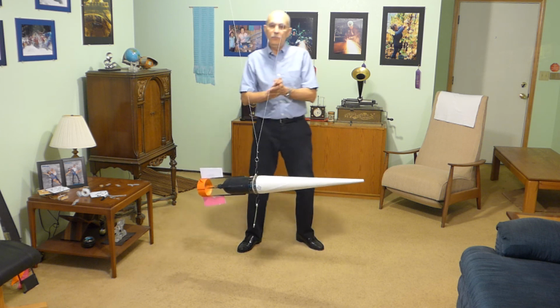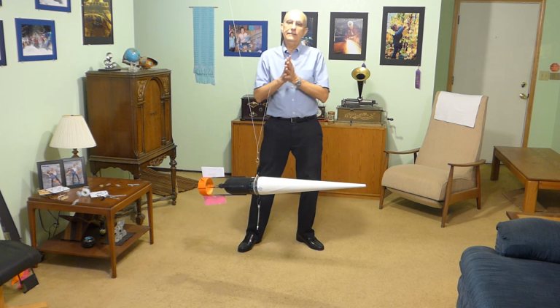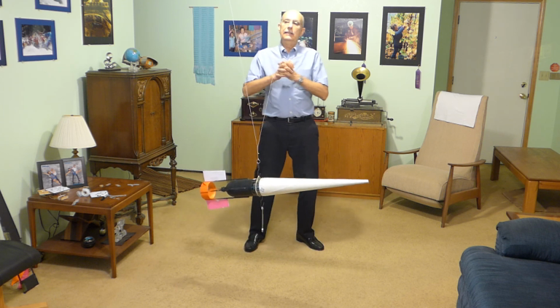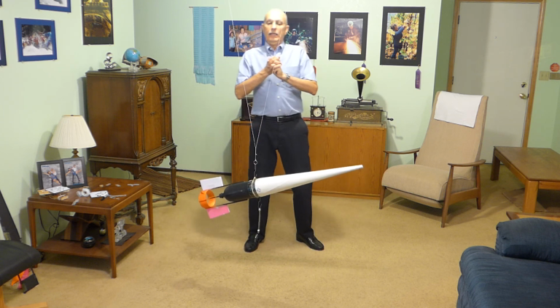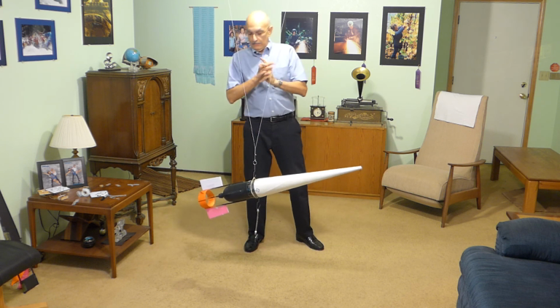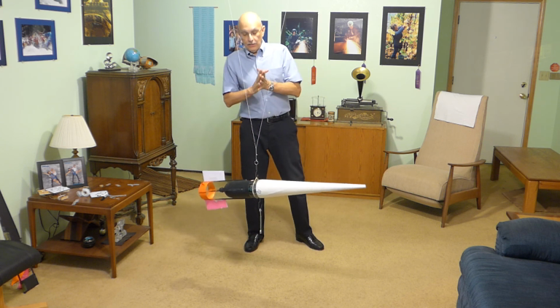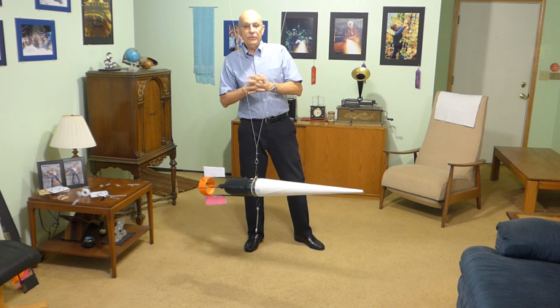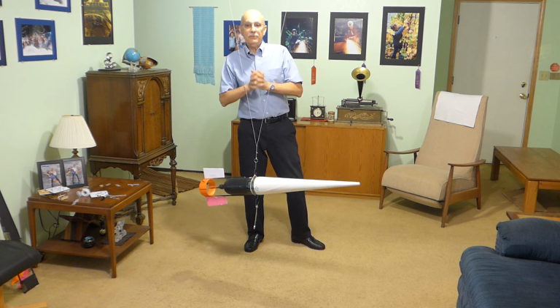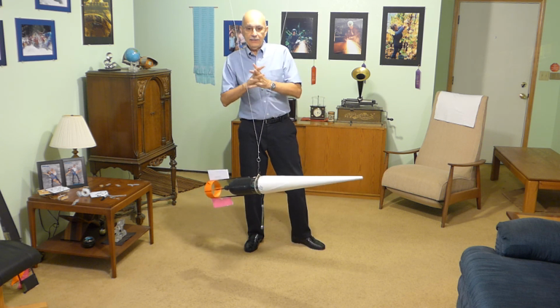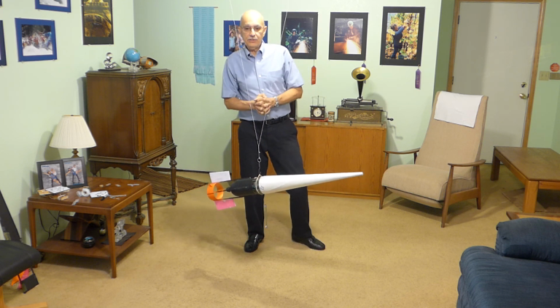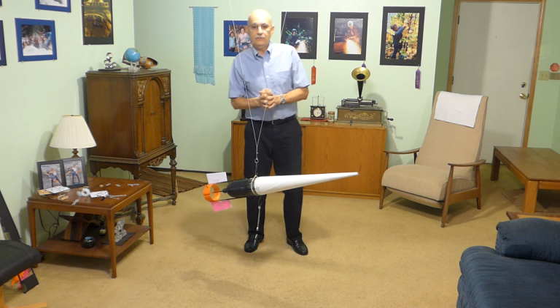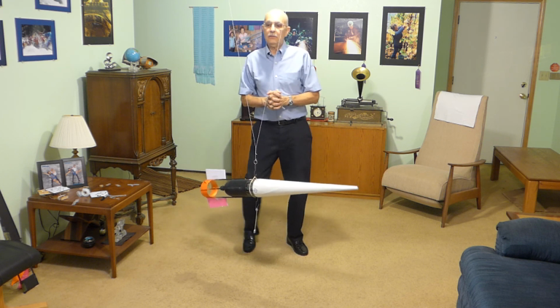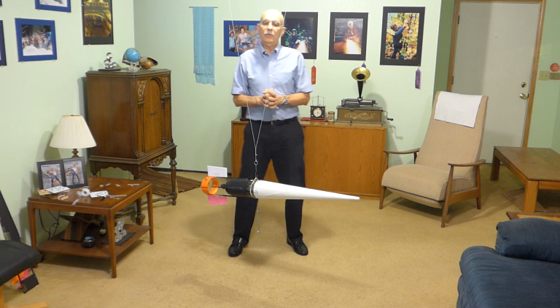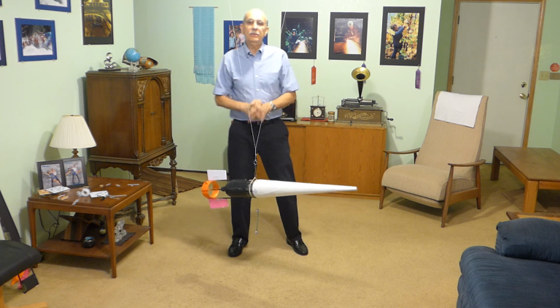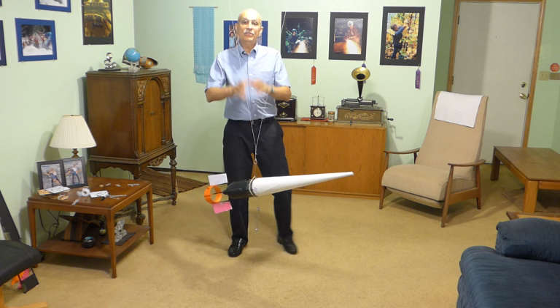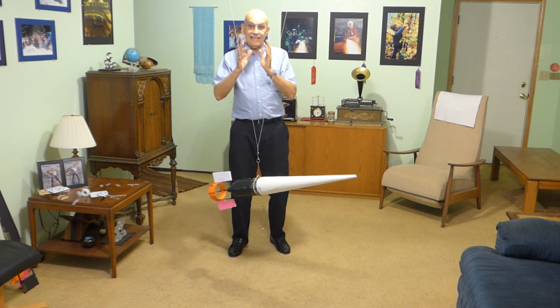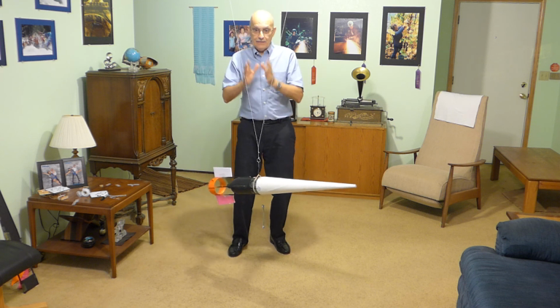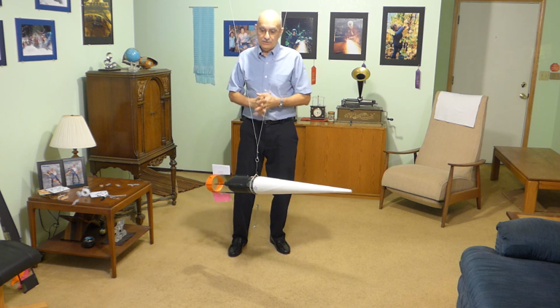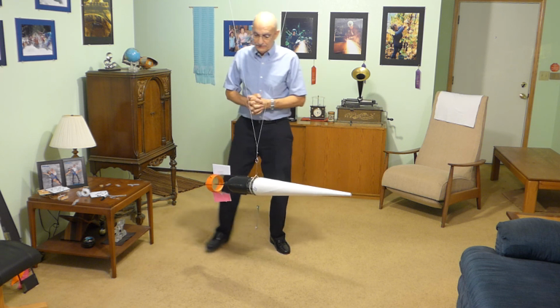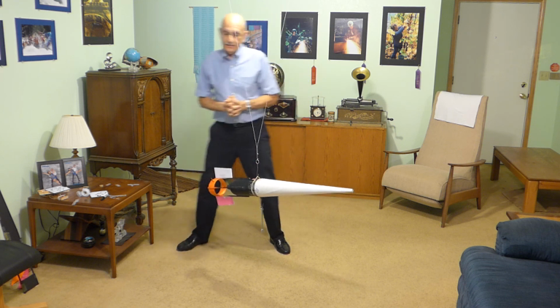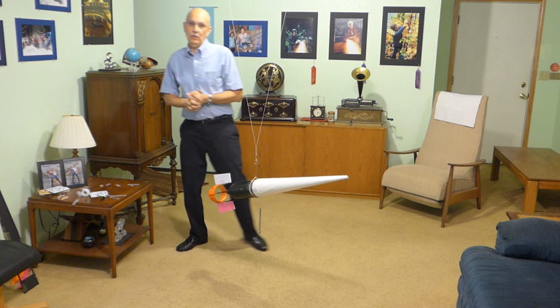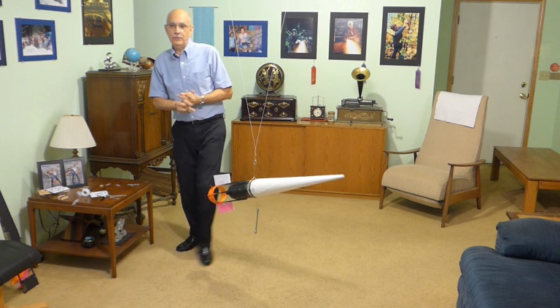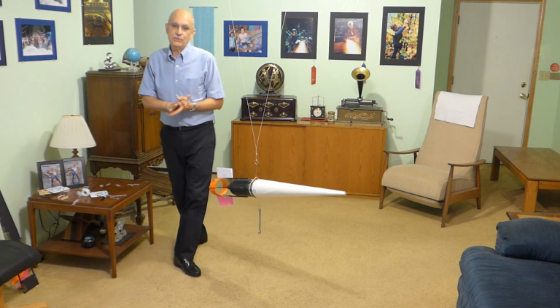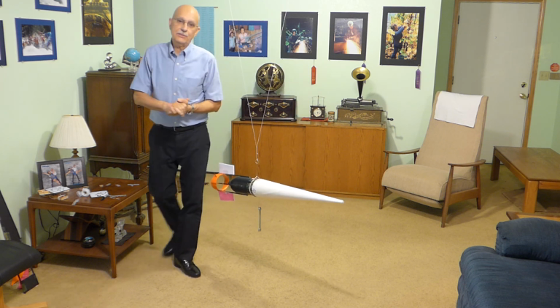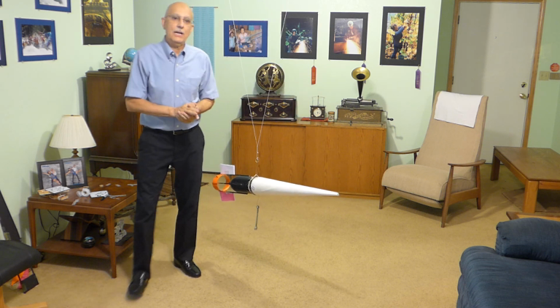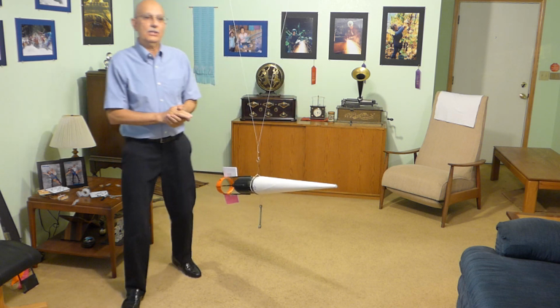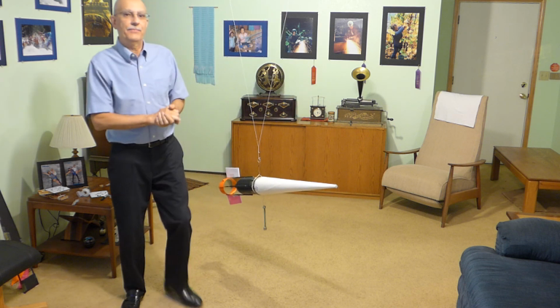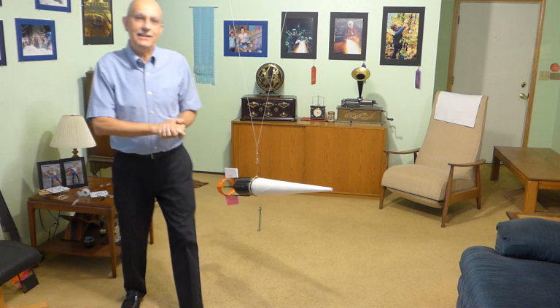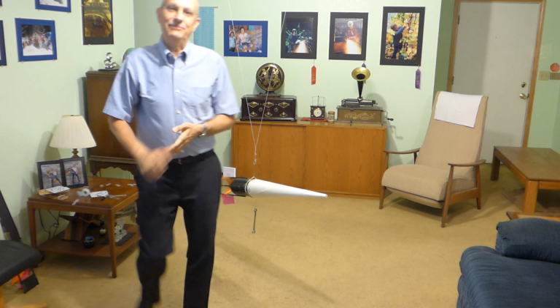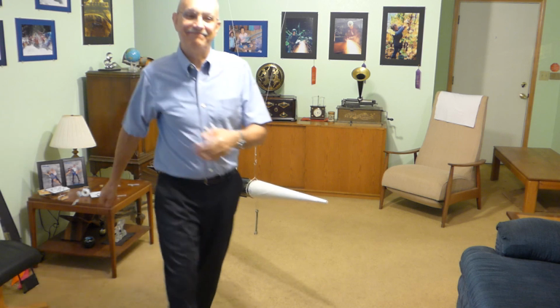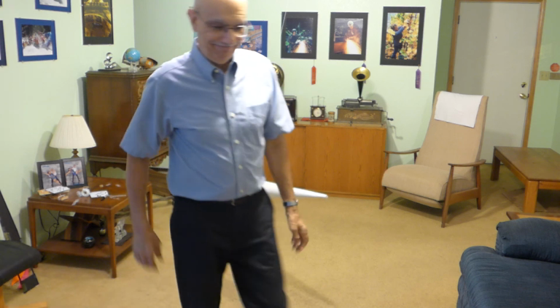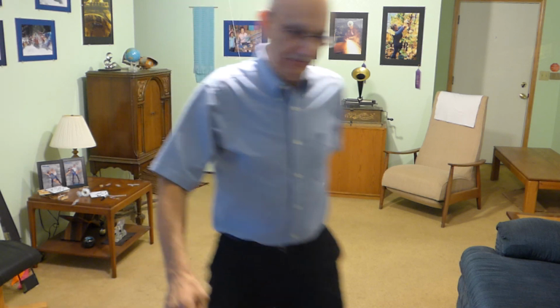I hope that's a big help to you in finding your center of lateral pressure, which is a dynamic center, and that will help you get successful rocket shots. Thank you. Have fun.